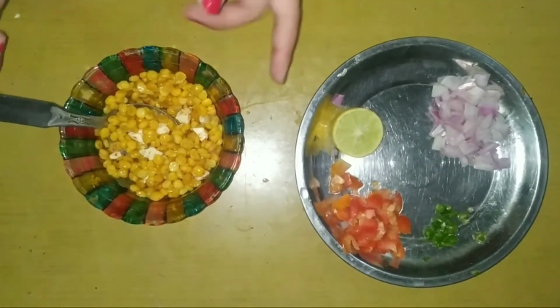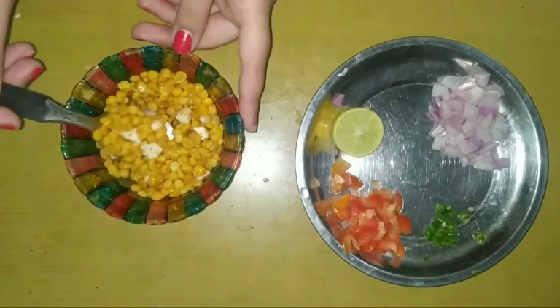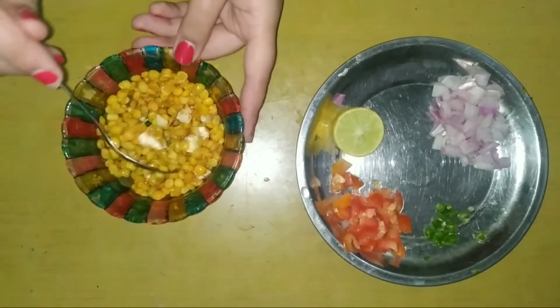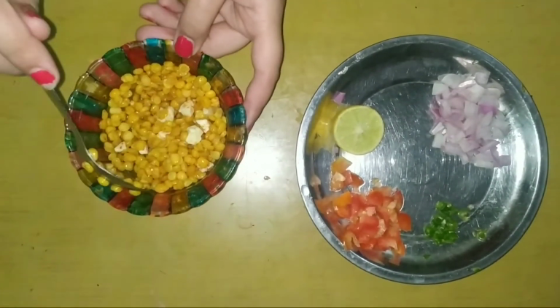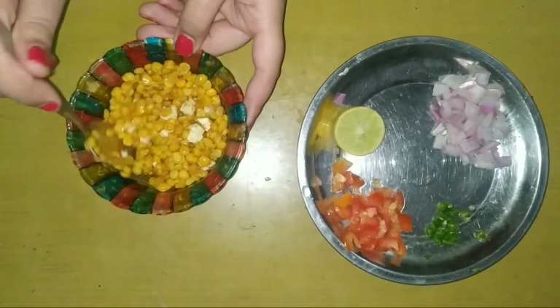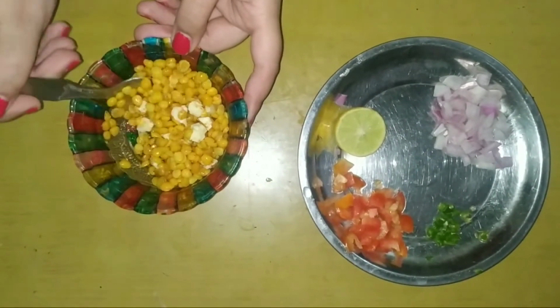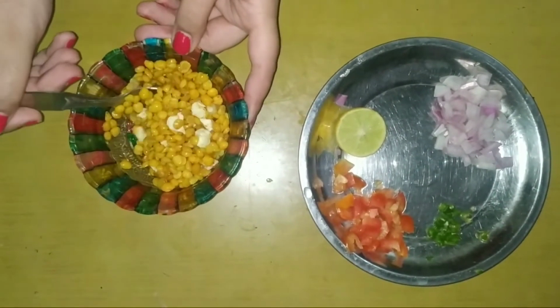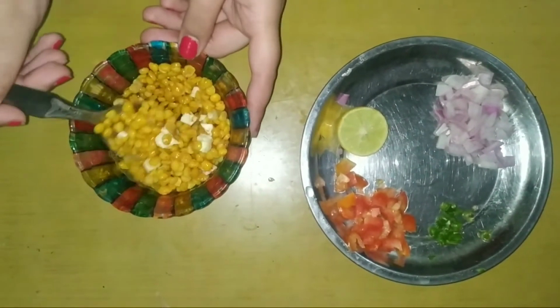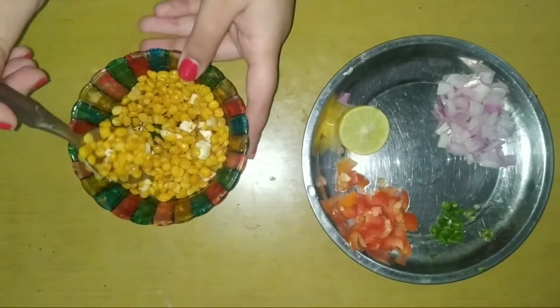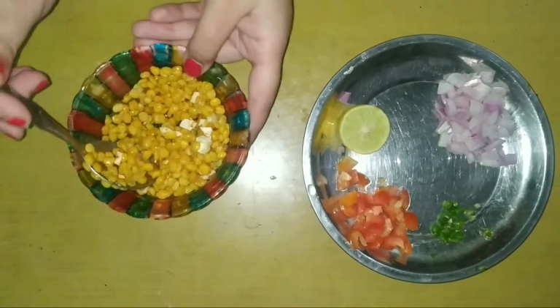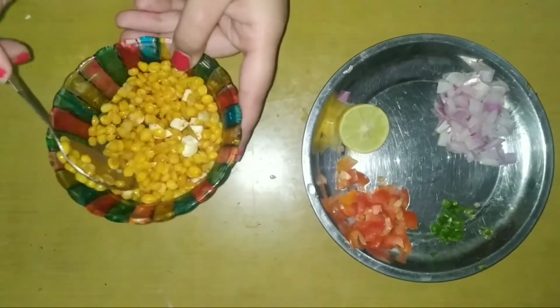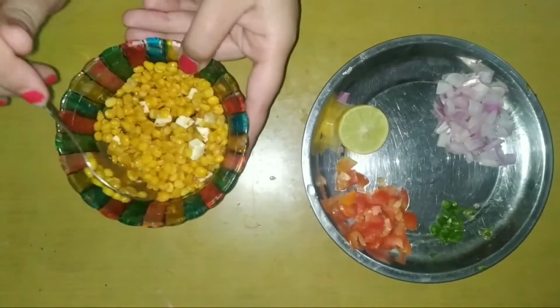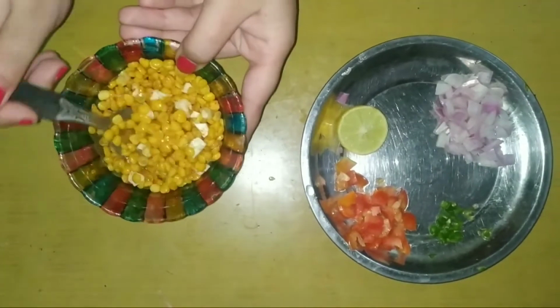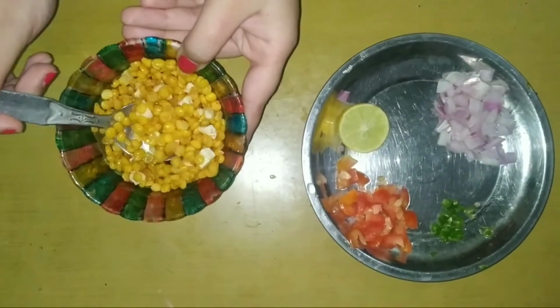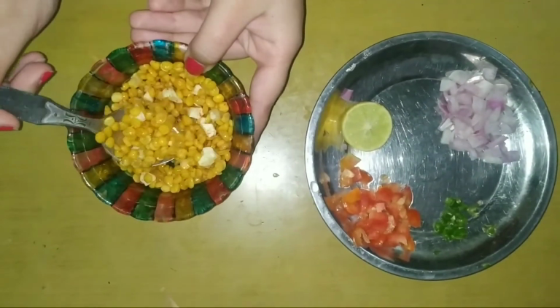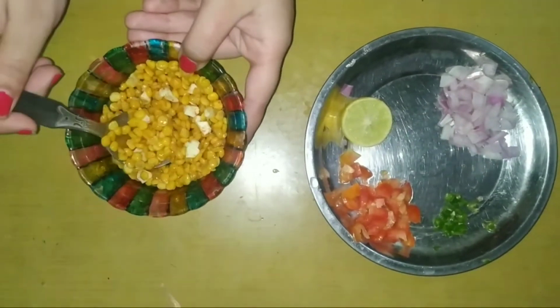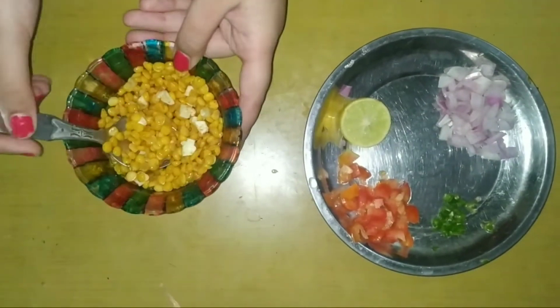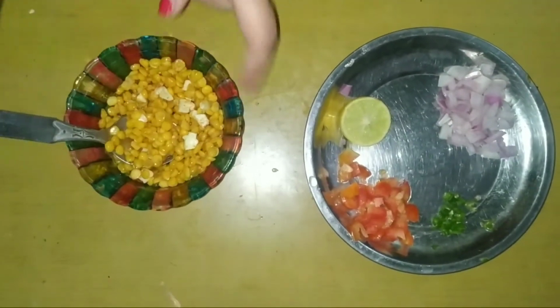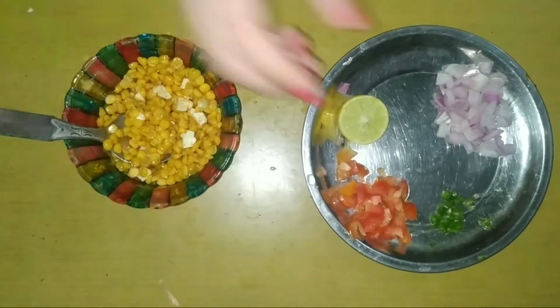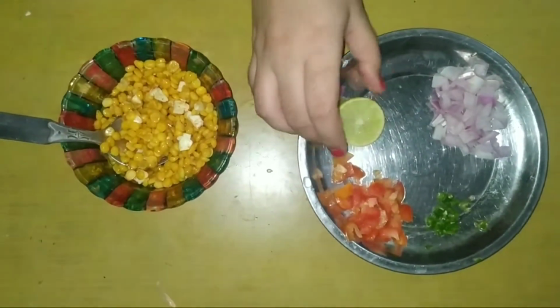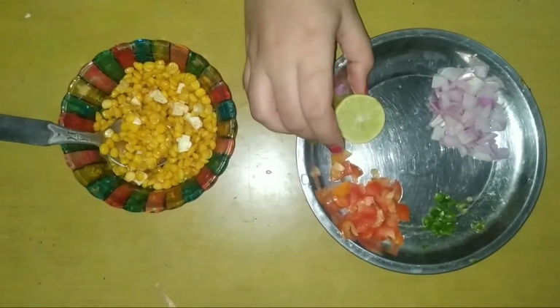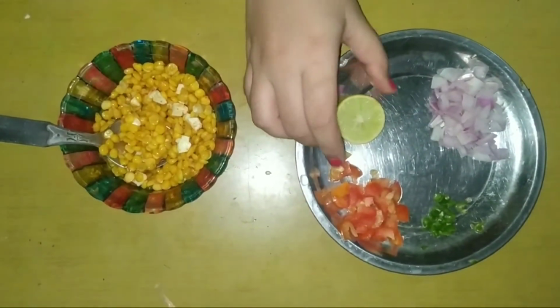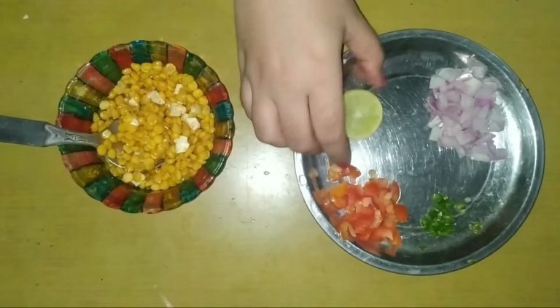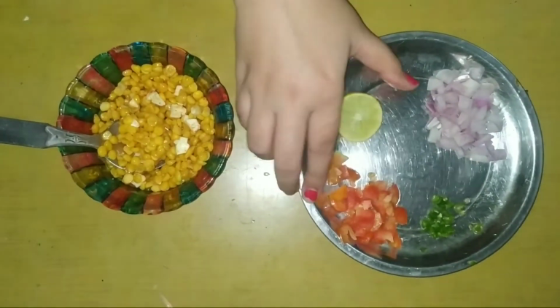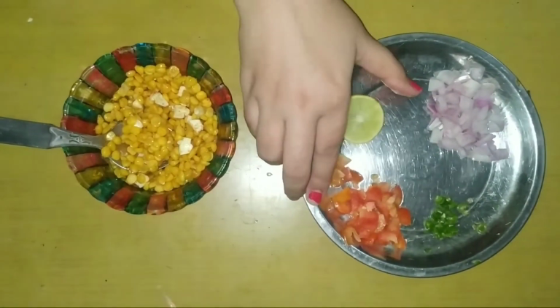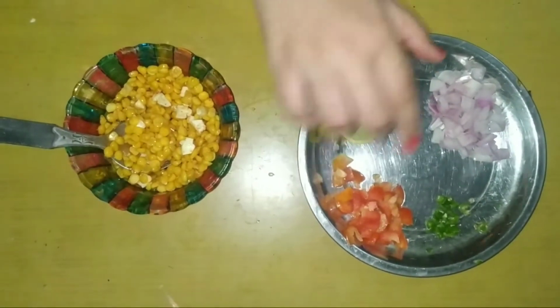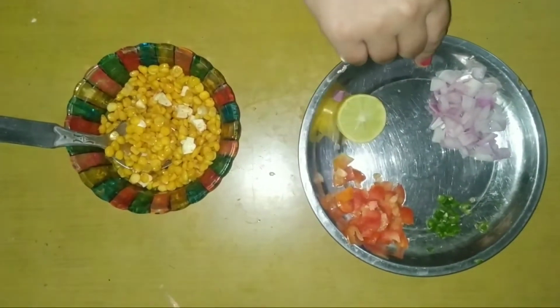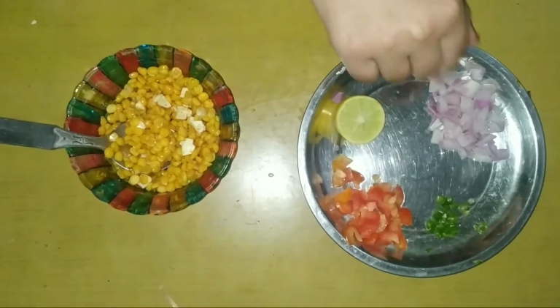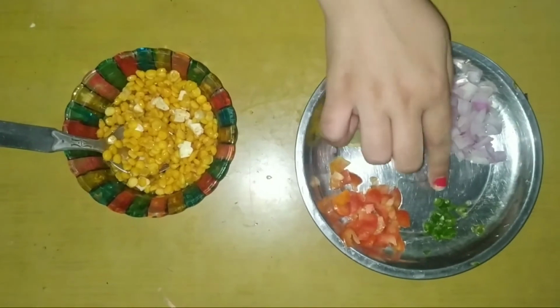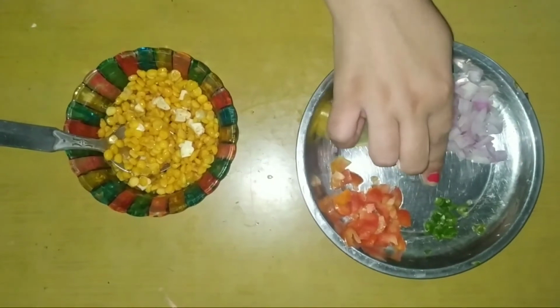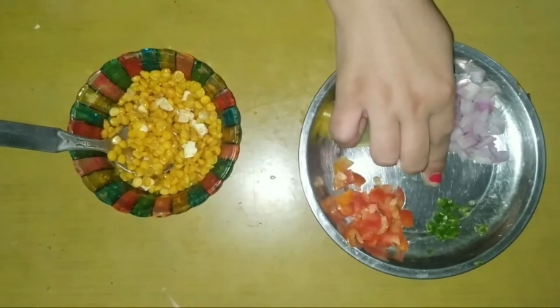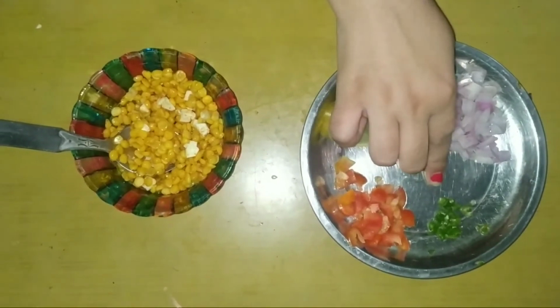Chana Daal Karnari. First, we need to add Chana Daal. Nibu chai dain, tomato chai dain, pyaan chai dain. It's very good.